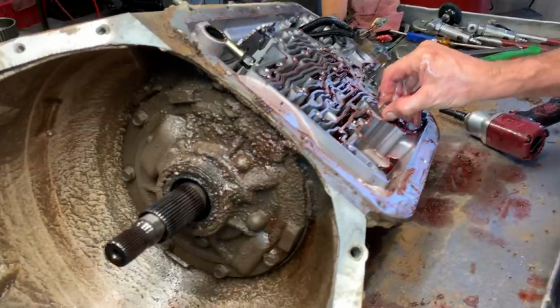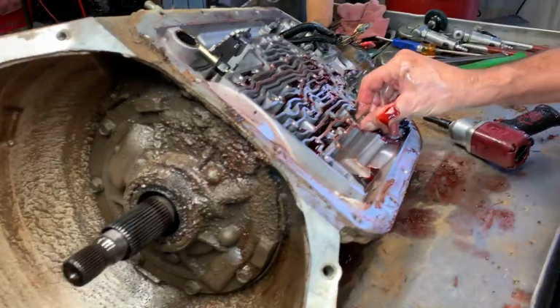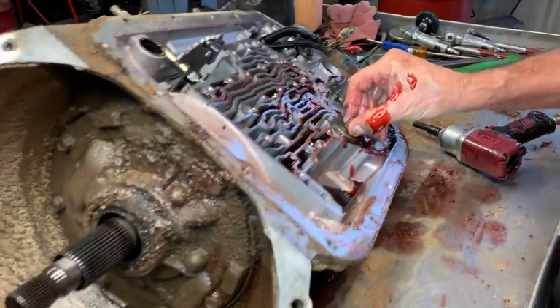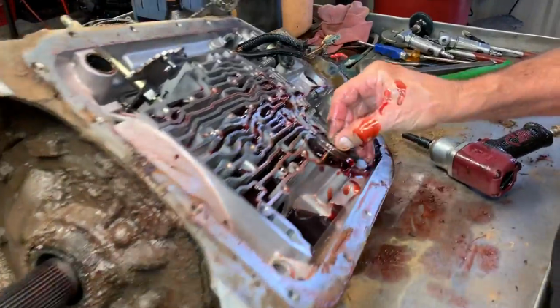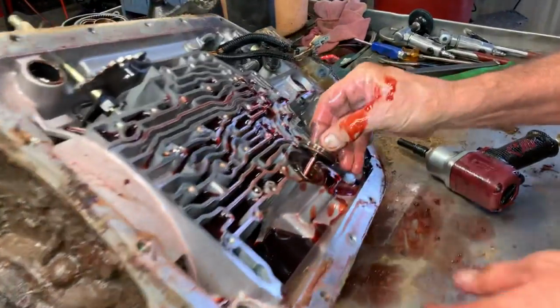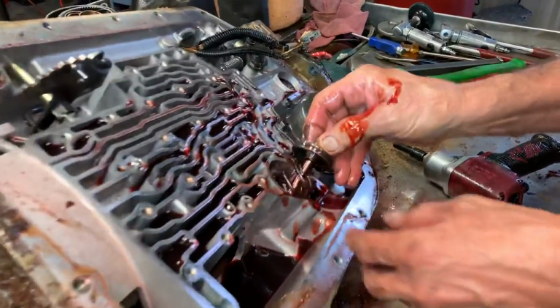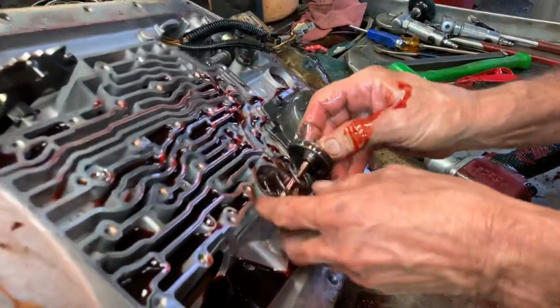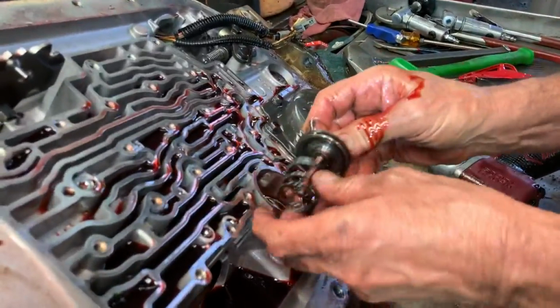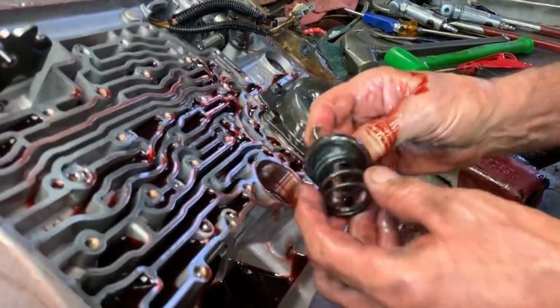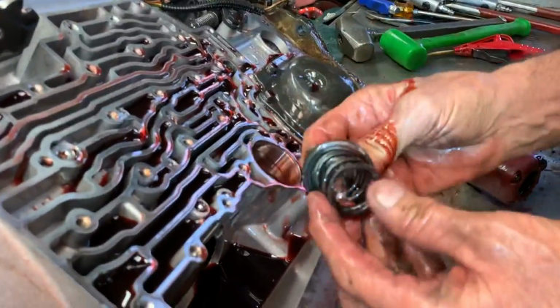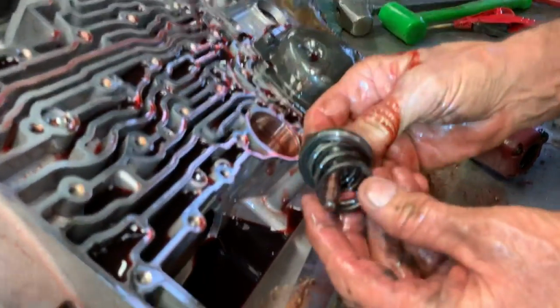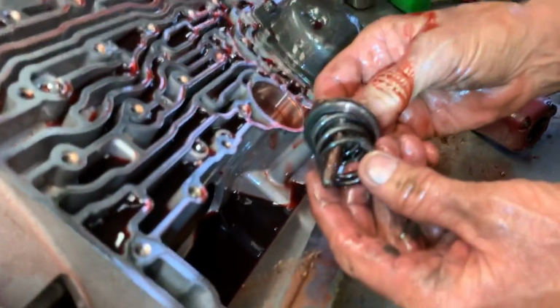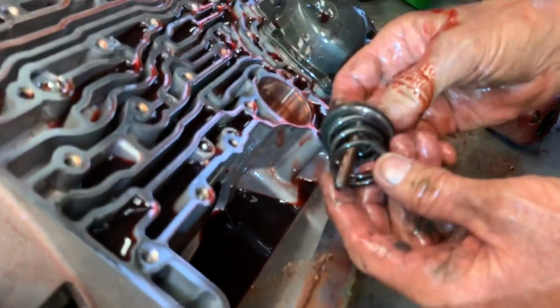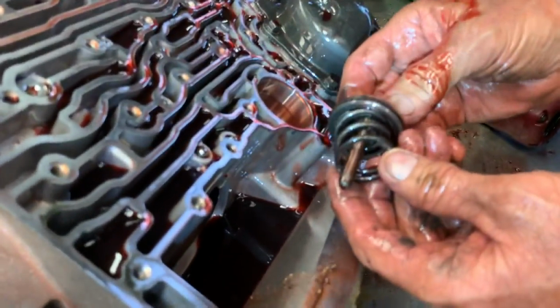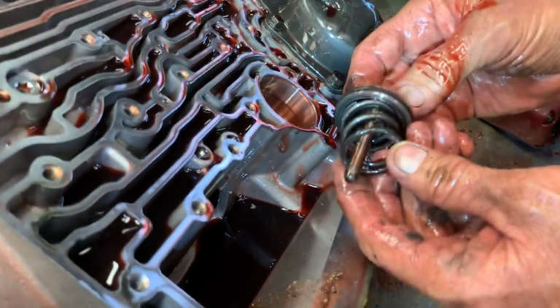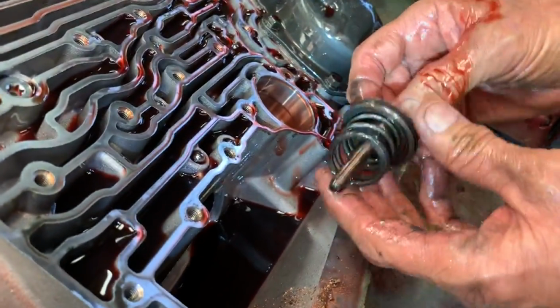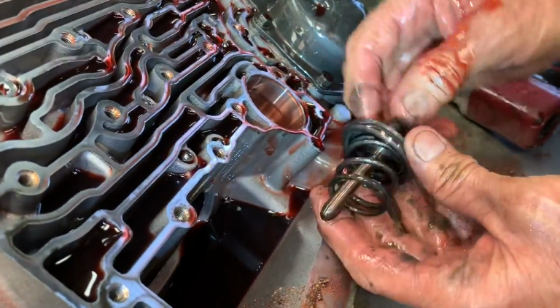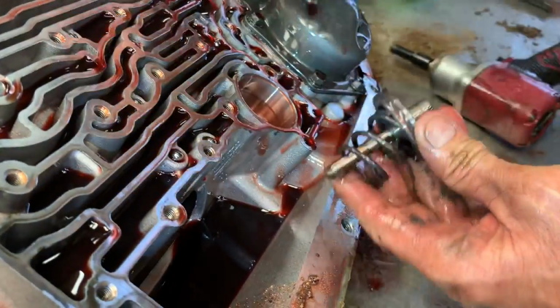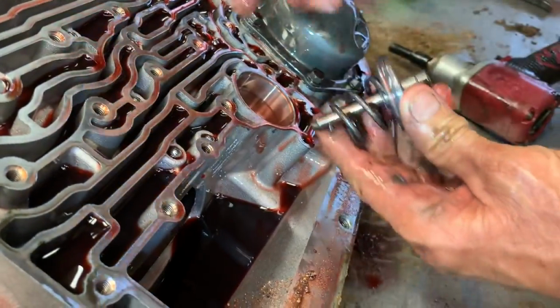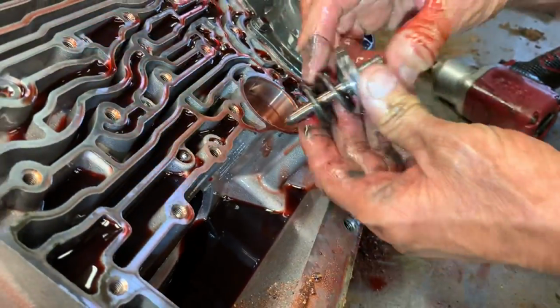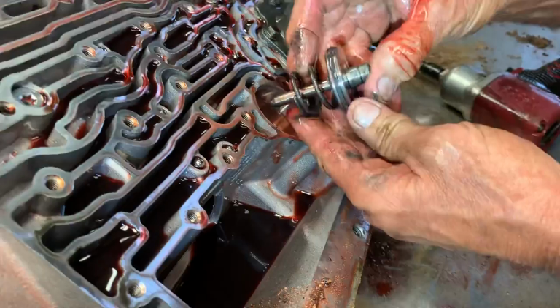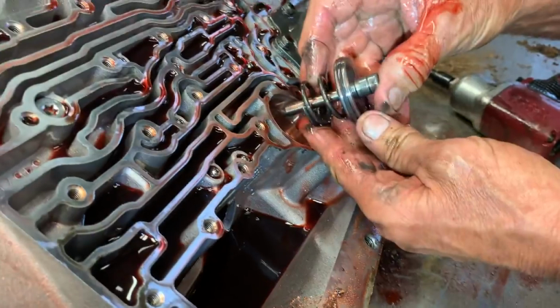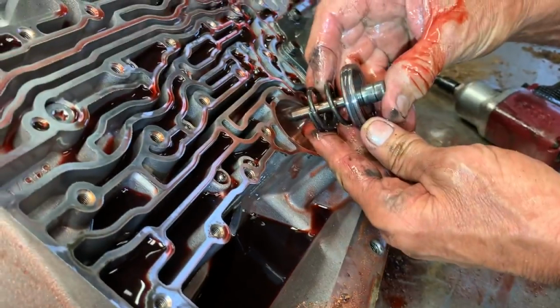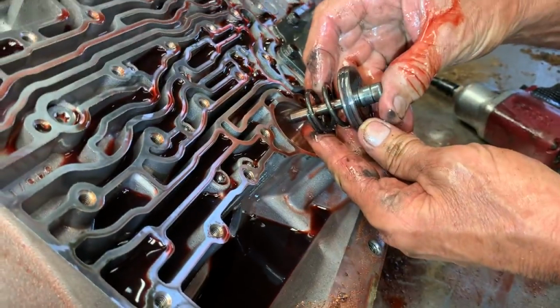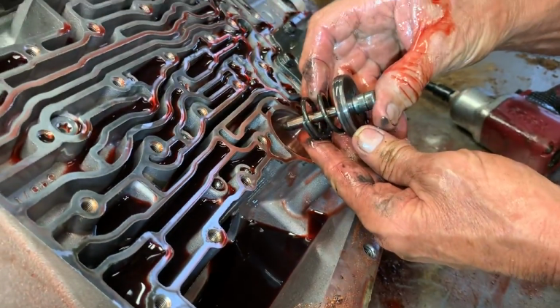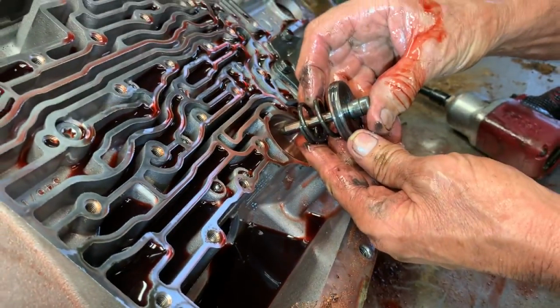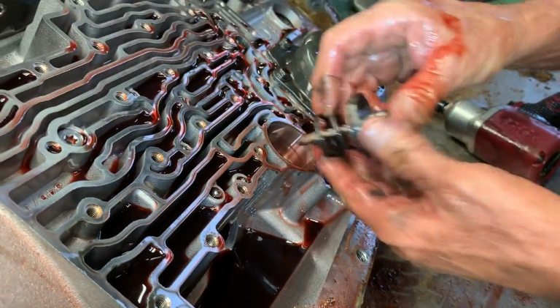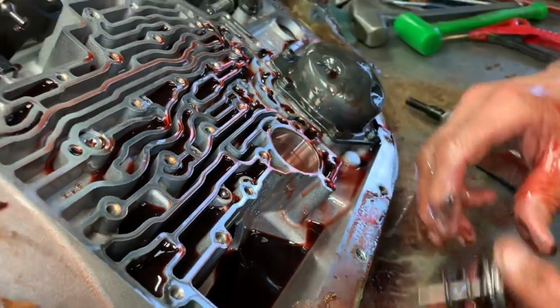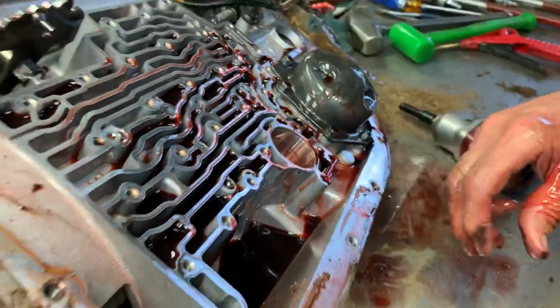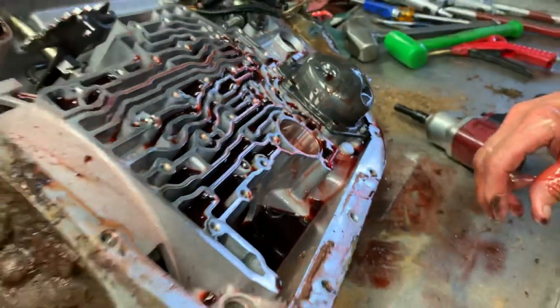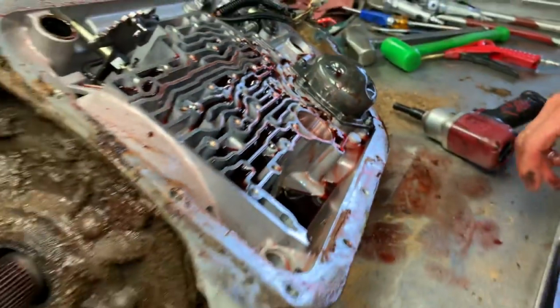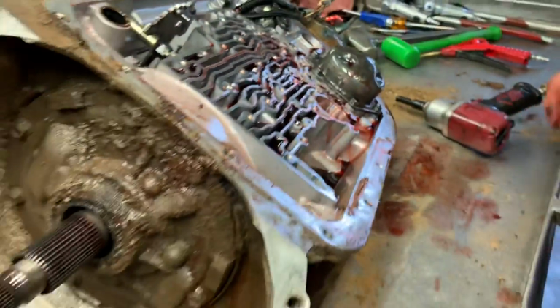Here you've got your engine braking band servo right here. I'll show you when I get it apart.